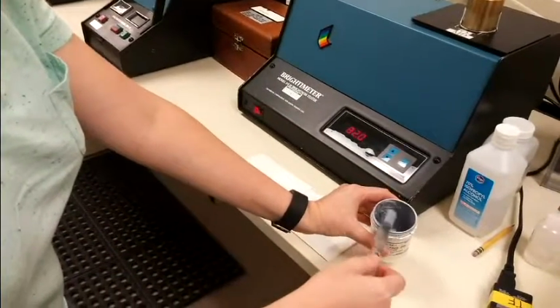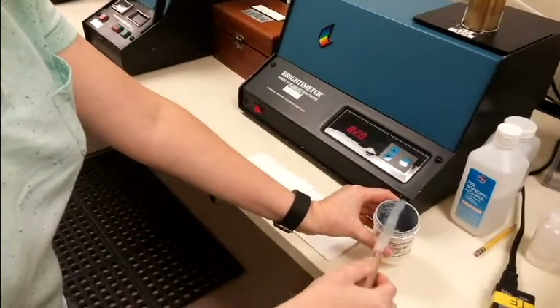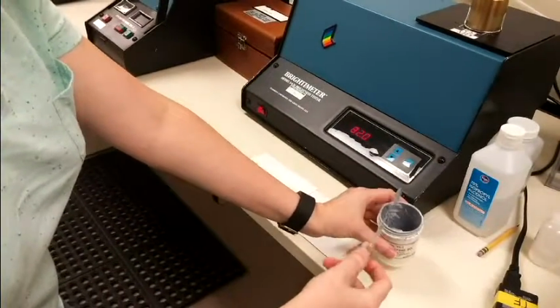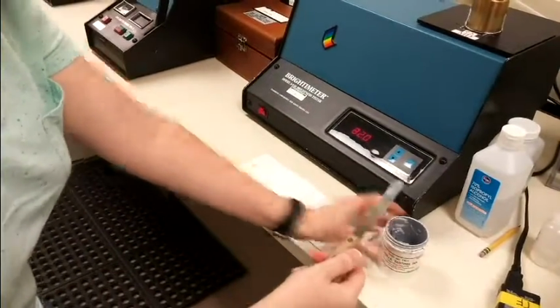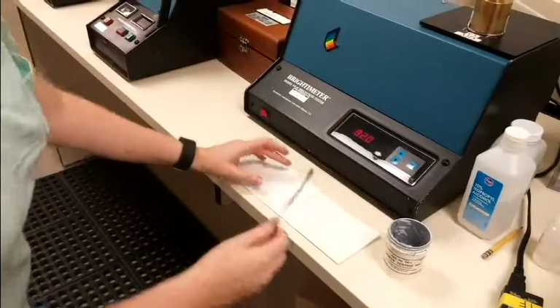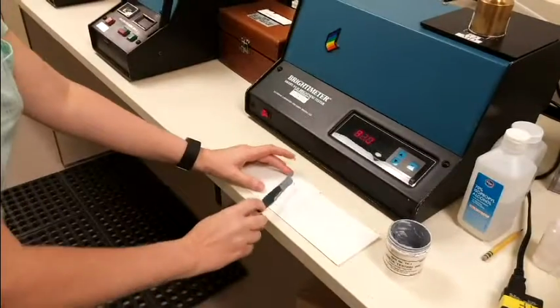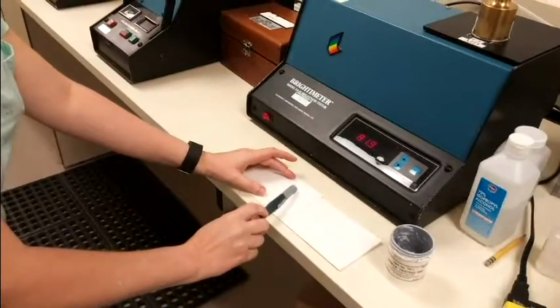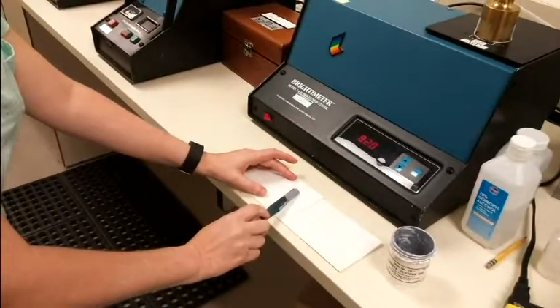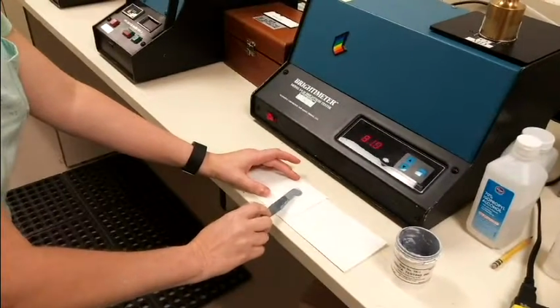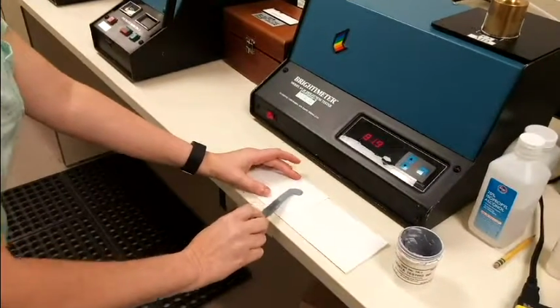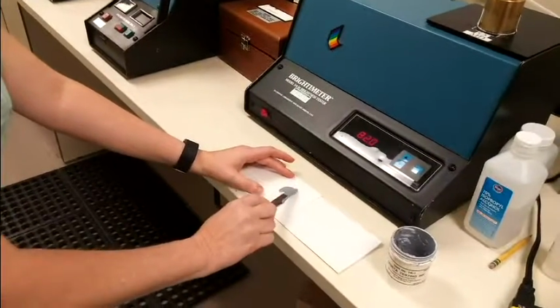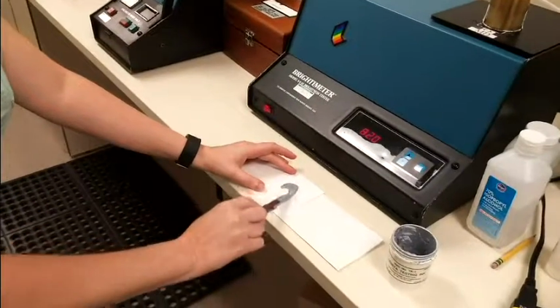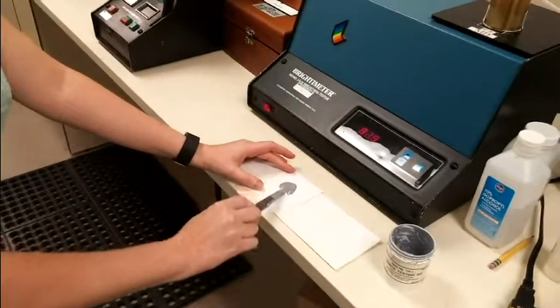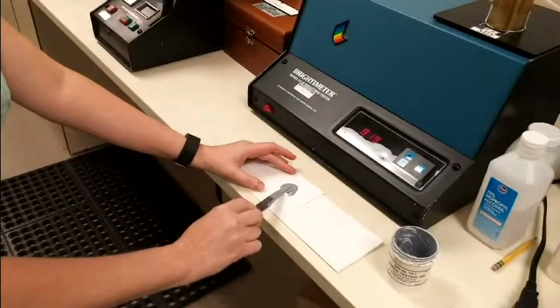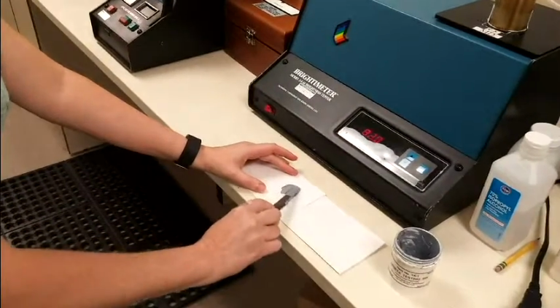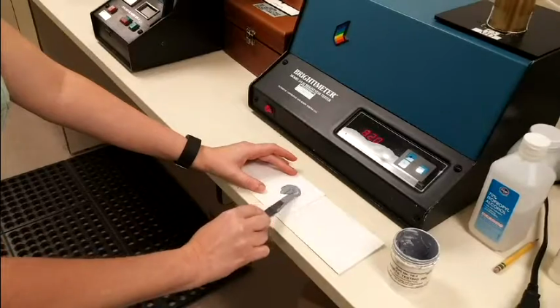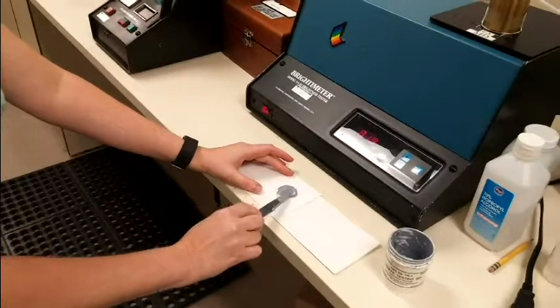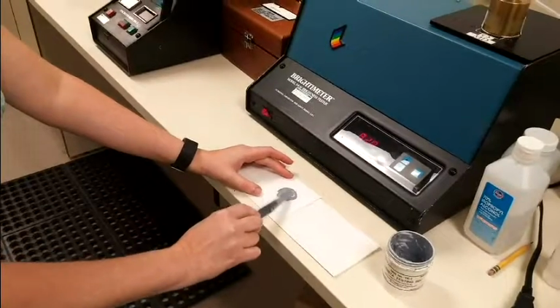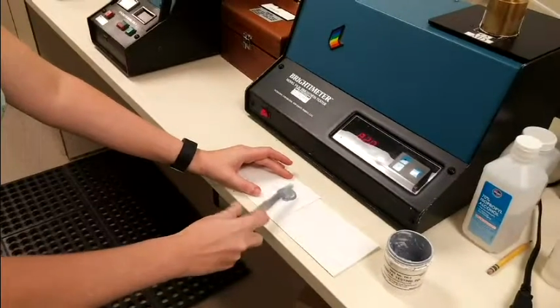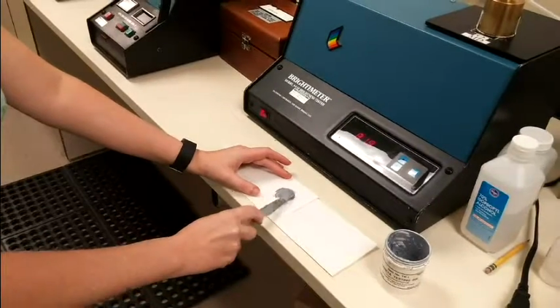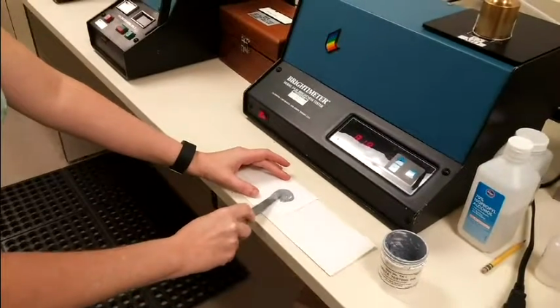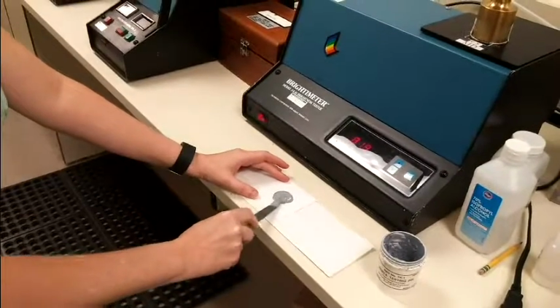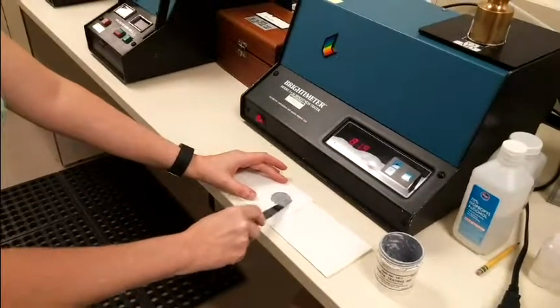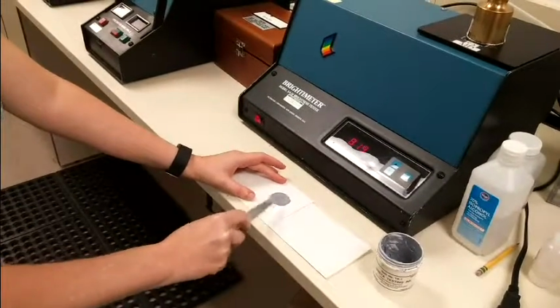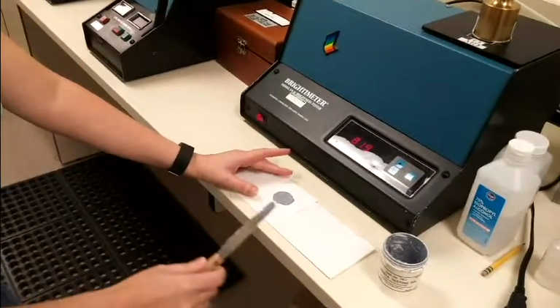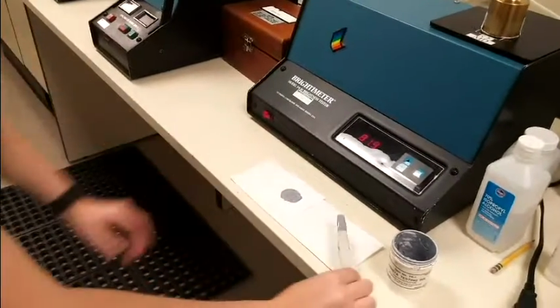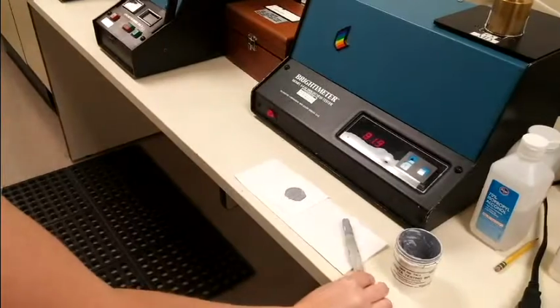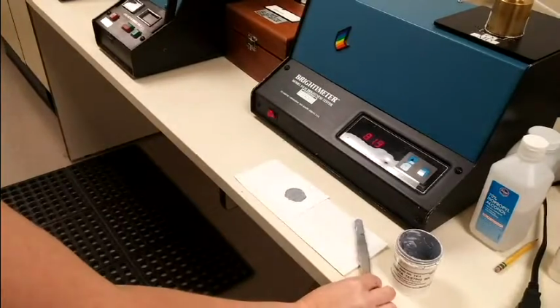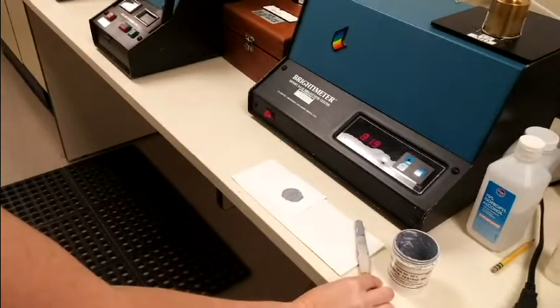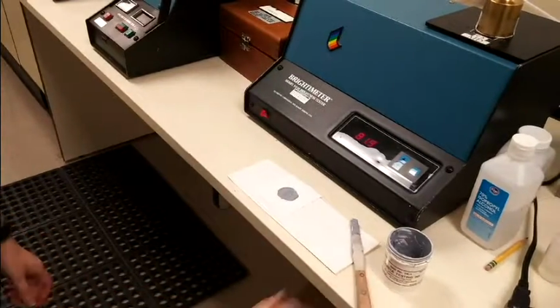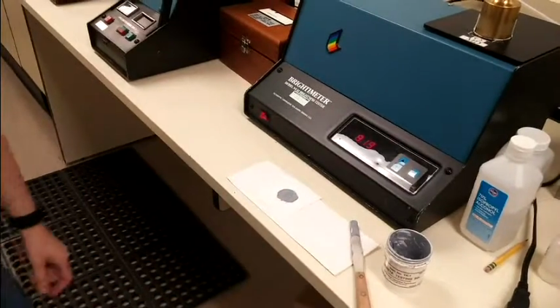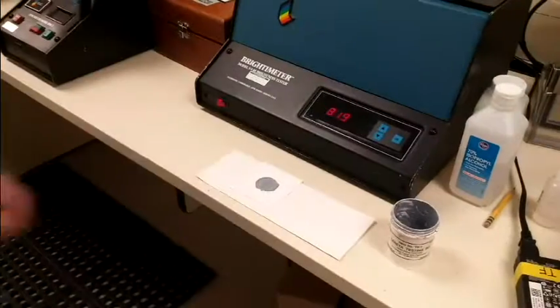Ink is applied to the surface and is left in contact for a measured length of time. The ink is then wiped from the surface and the brightness drop measured. A surface that is more receptive to ink will show a larger loss in brightness.